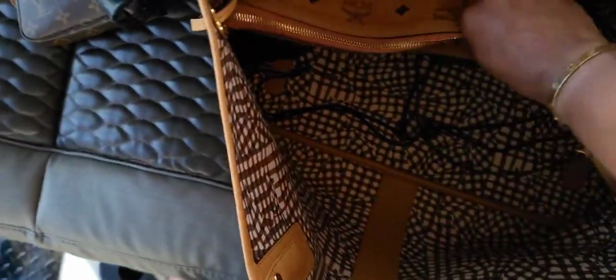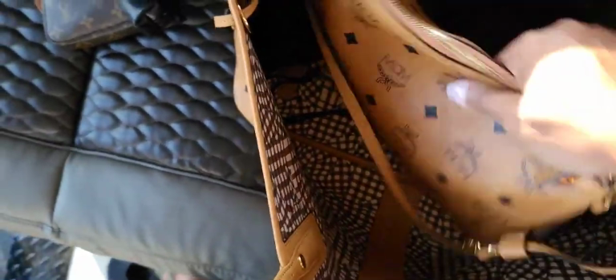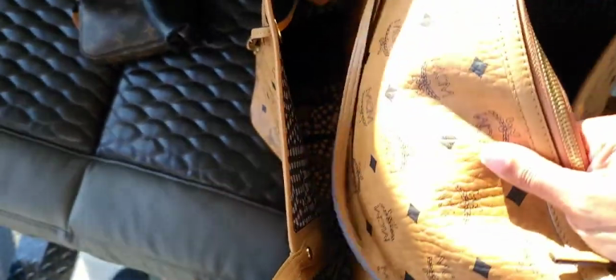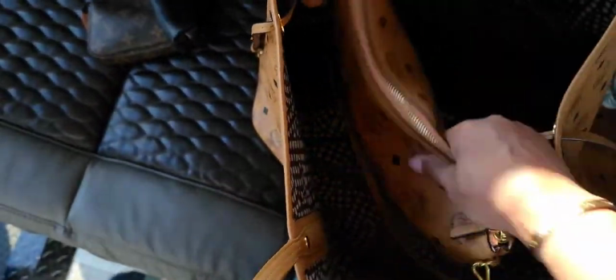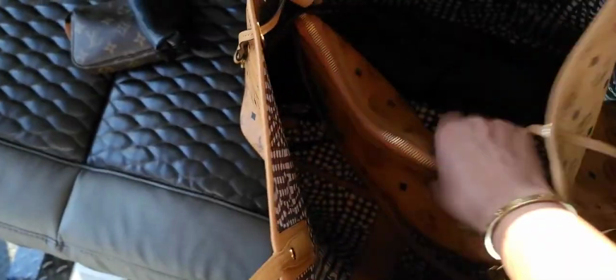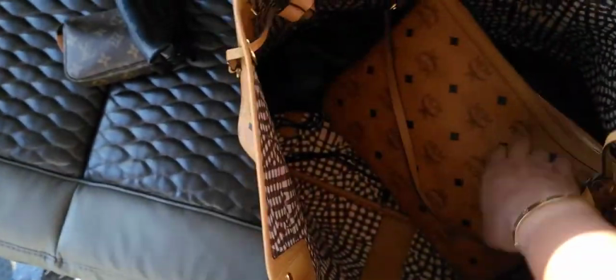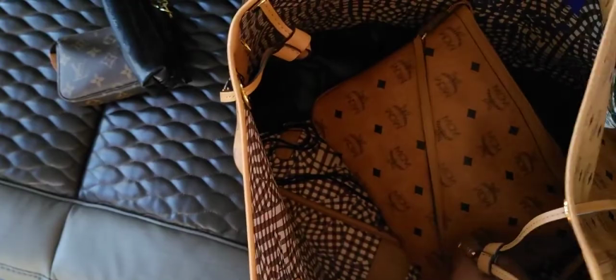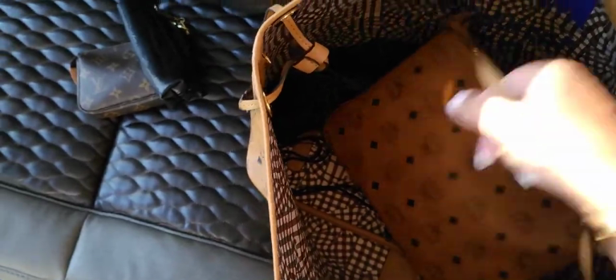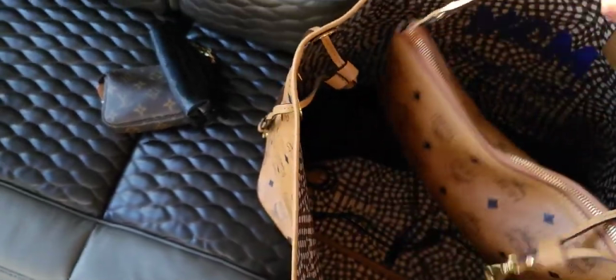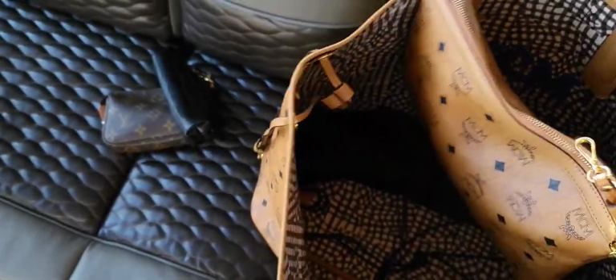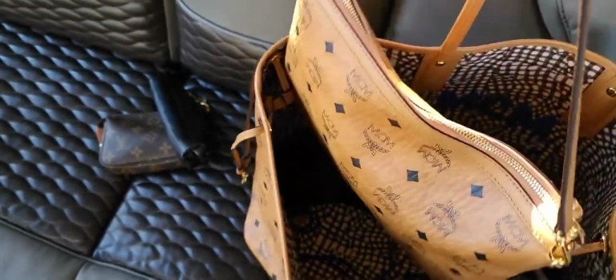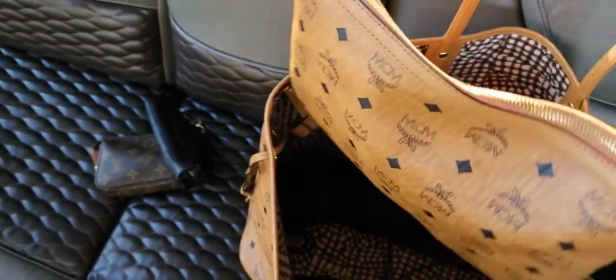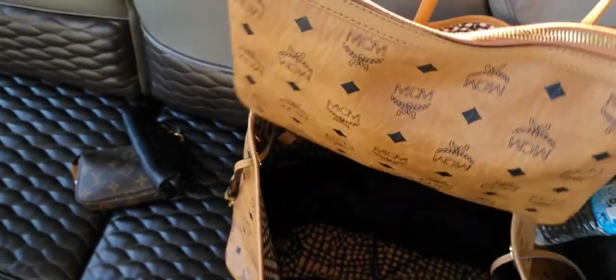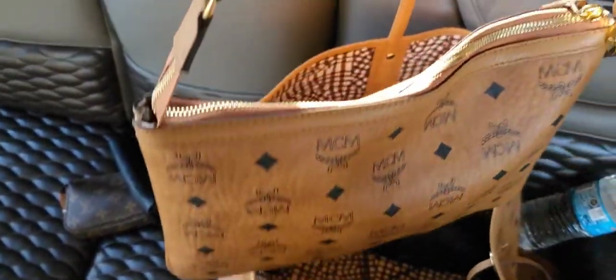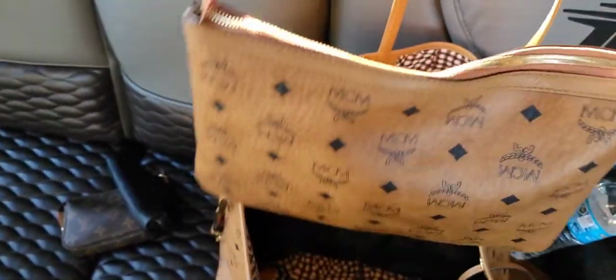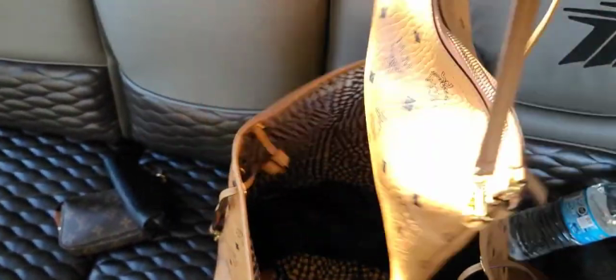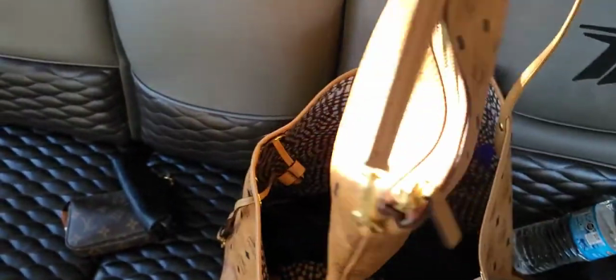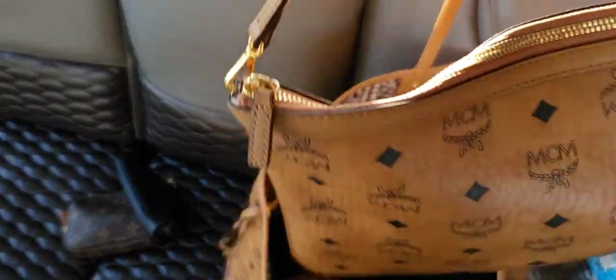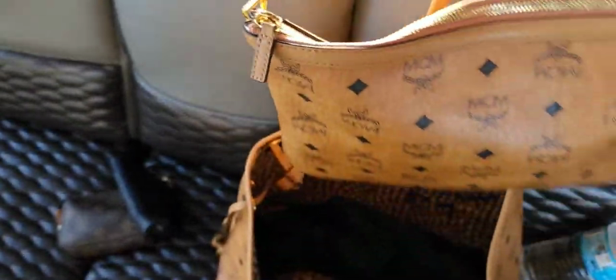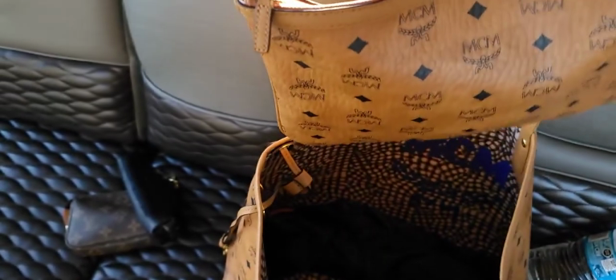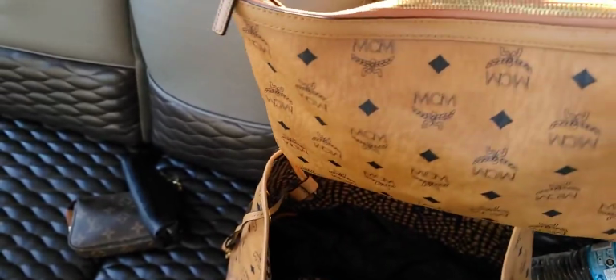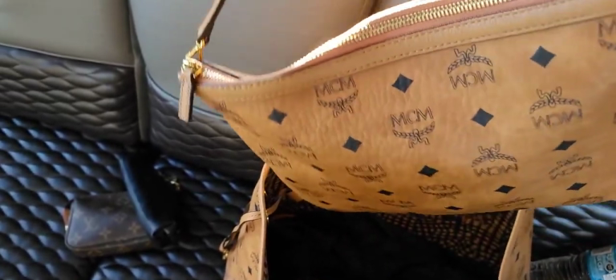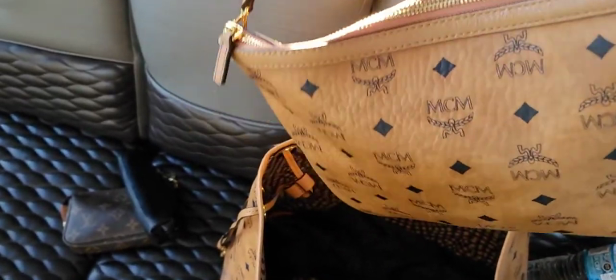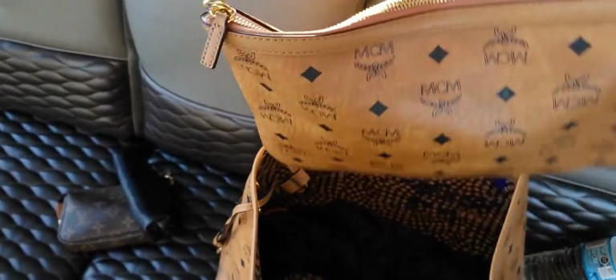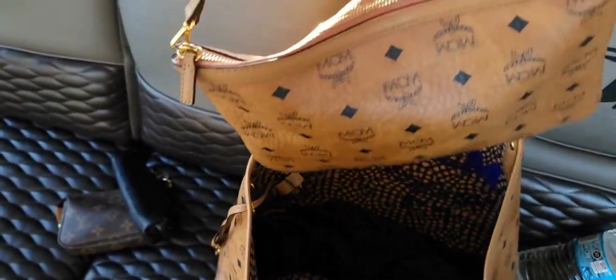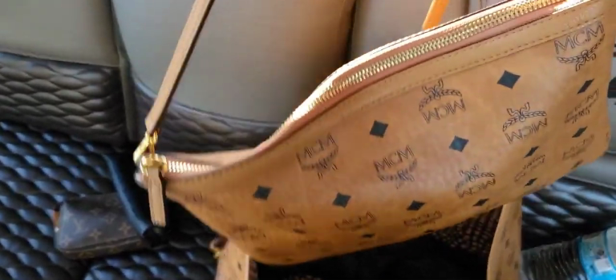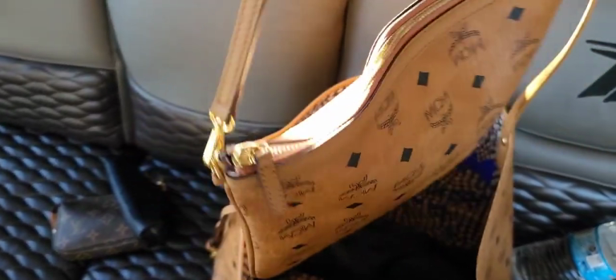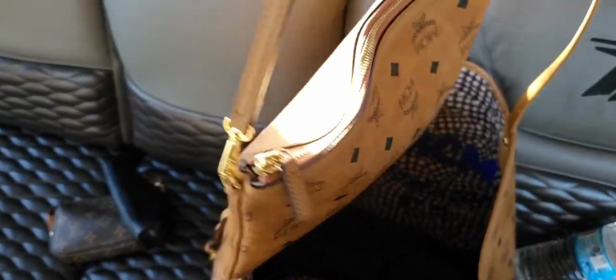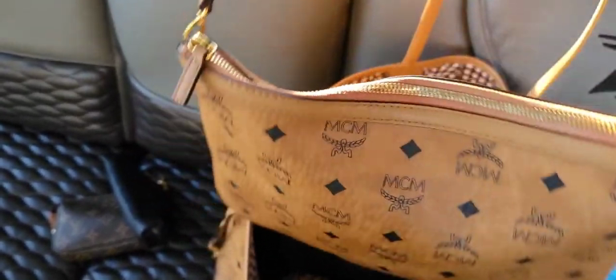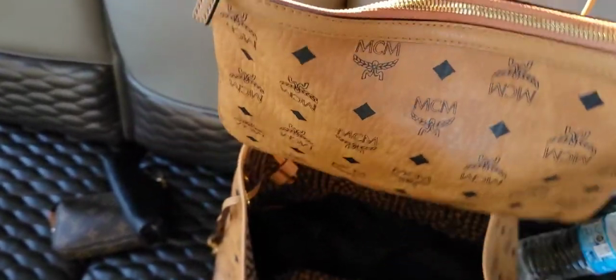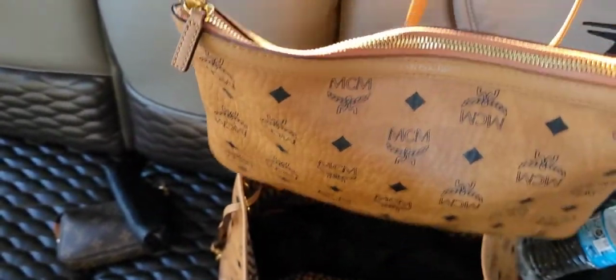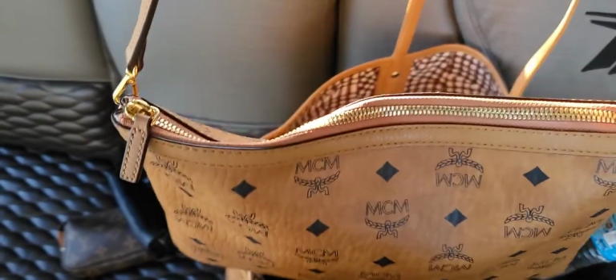Next is what I'm using as my handbag, which is the pouch — my most used, one of my most used bags for spring/summer of 2022.